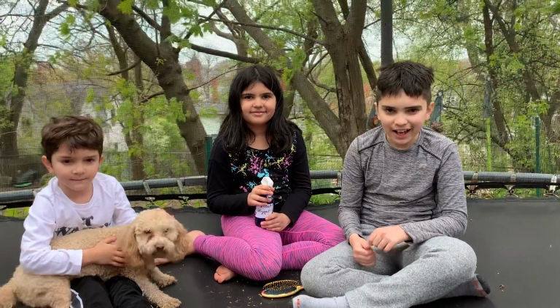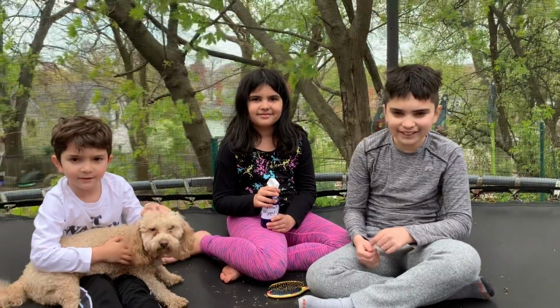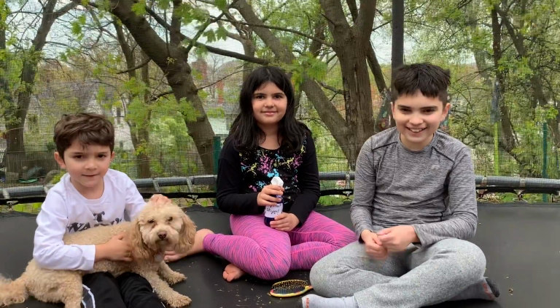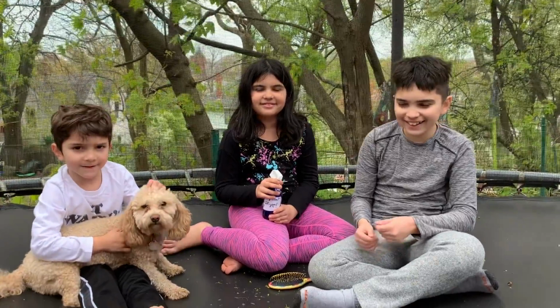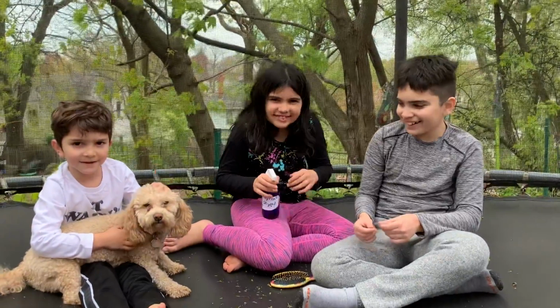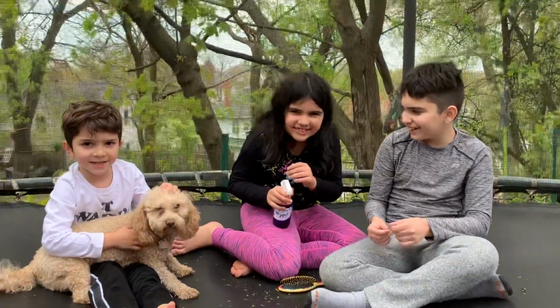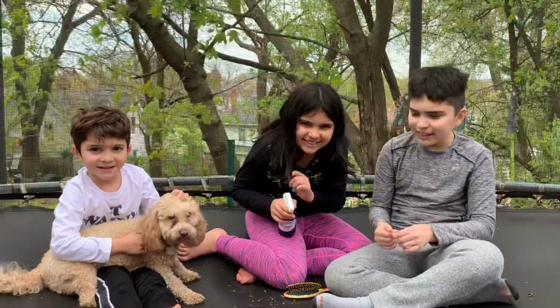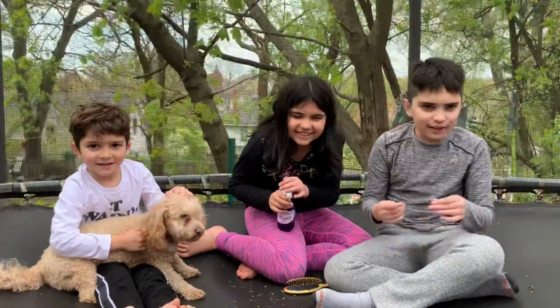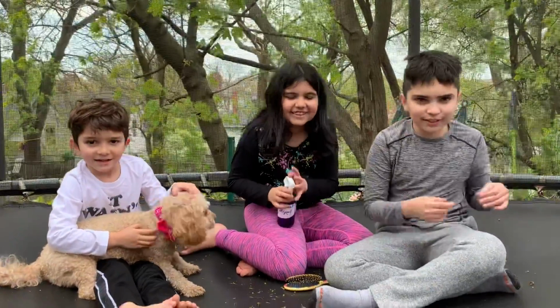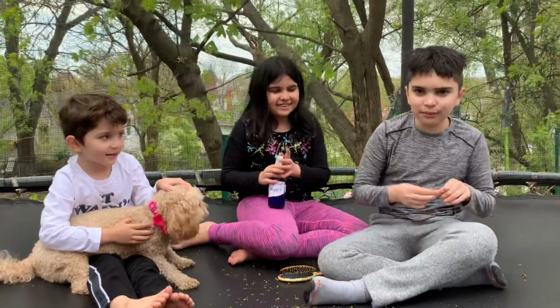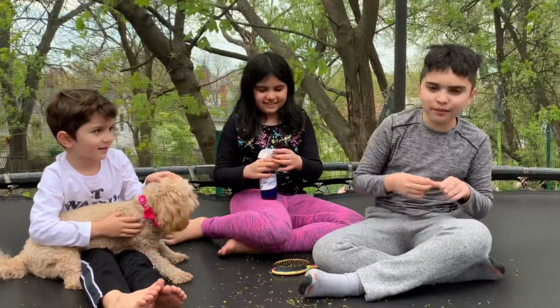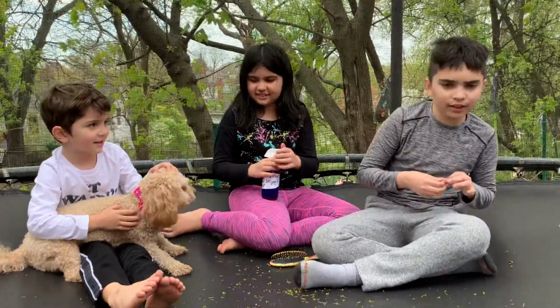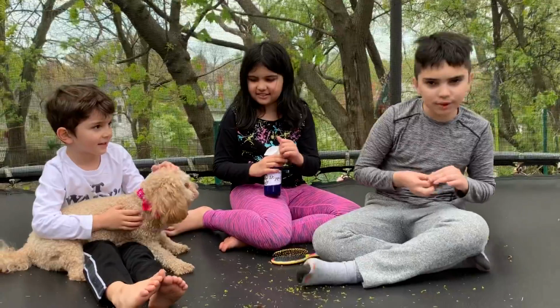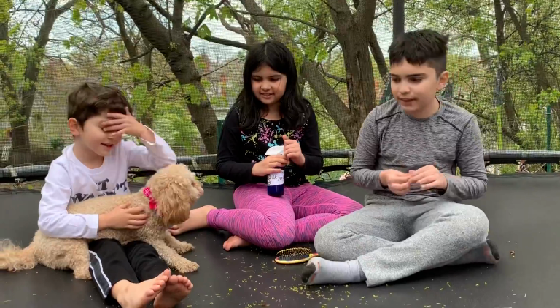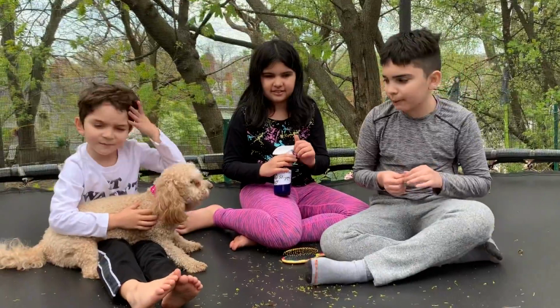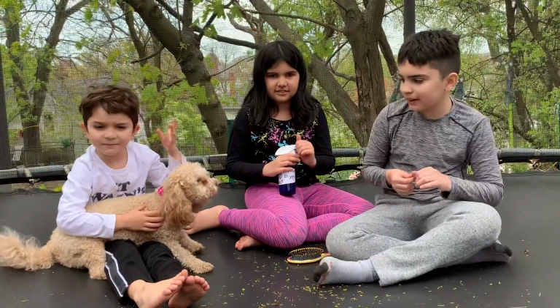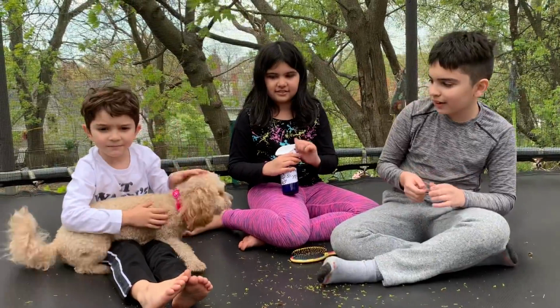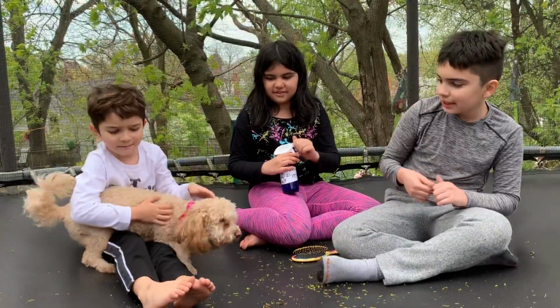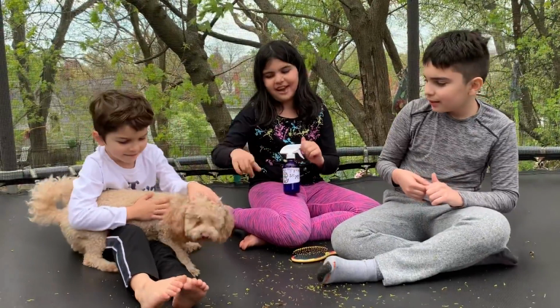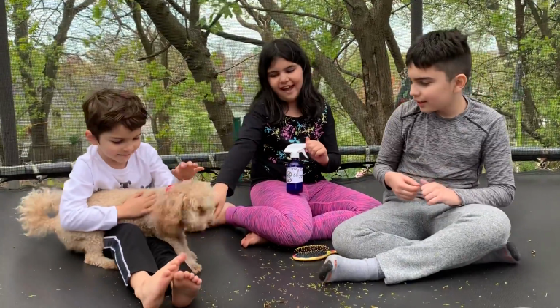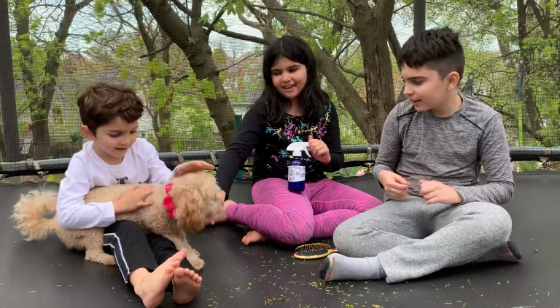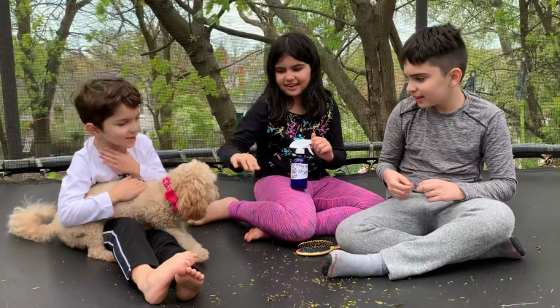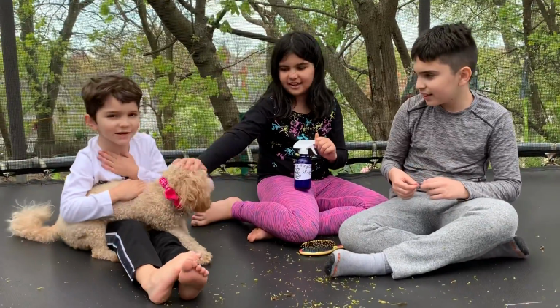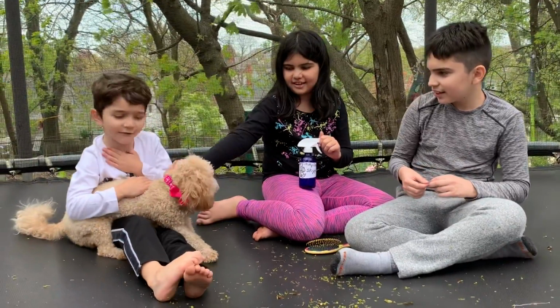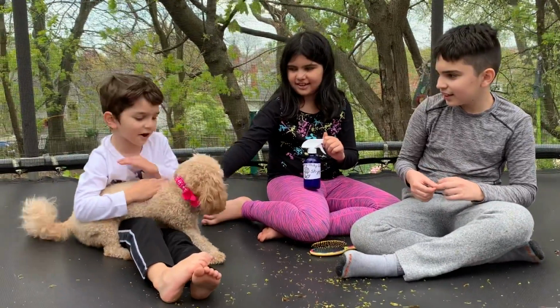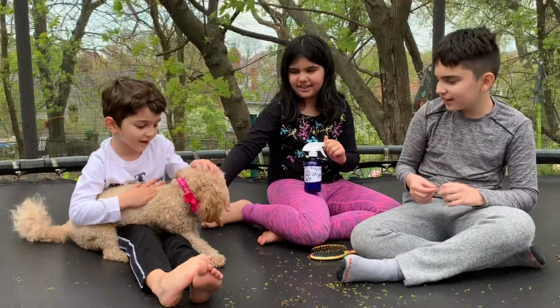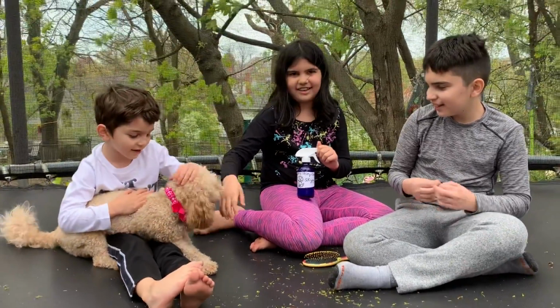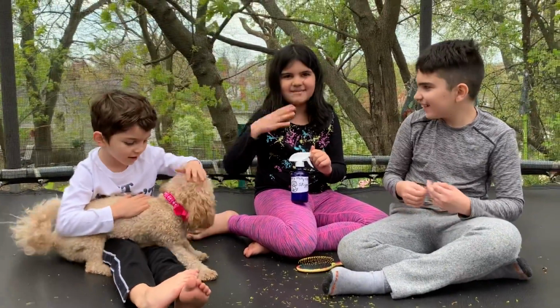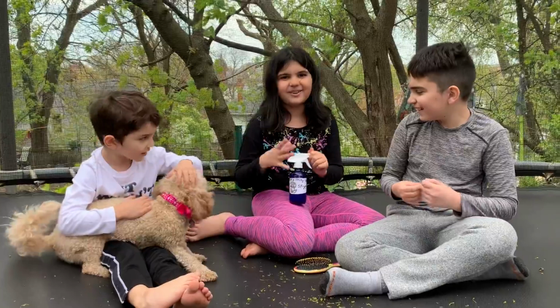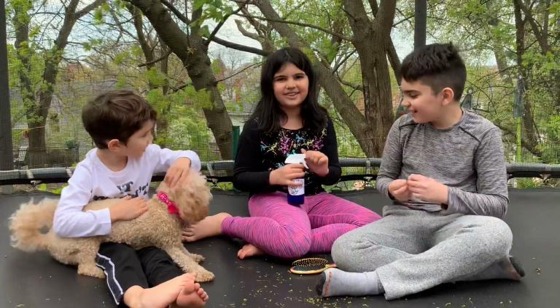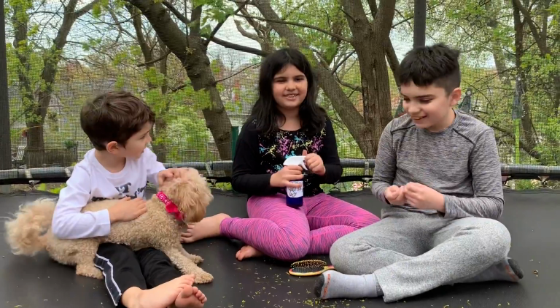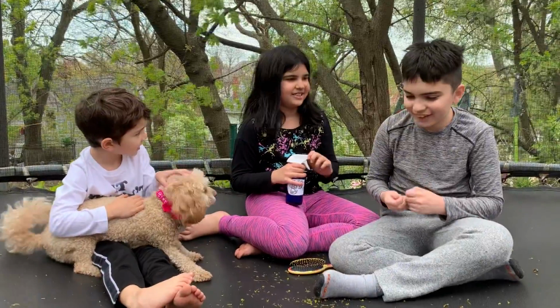Hi there! As you can see, we're out here on the trampoline in our backyard. This is Skye. This is me, David Cossie. I'm Nicole. Kyle.